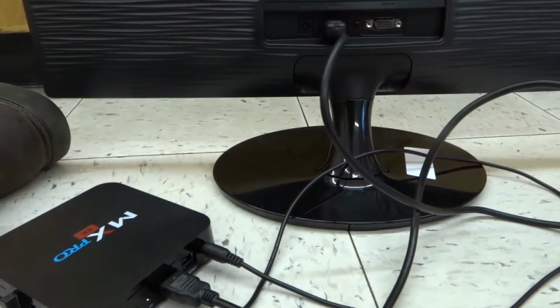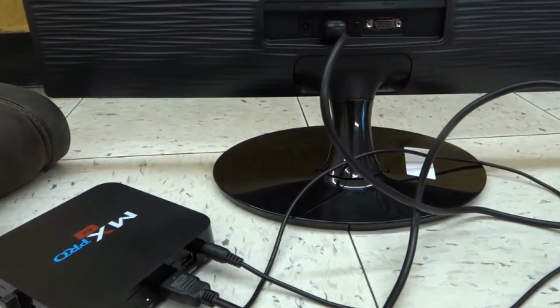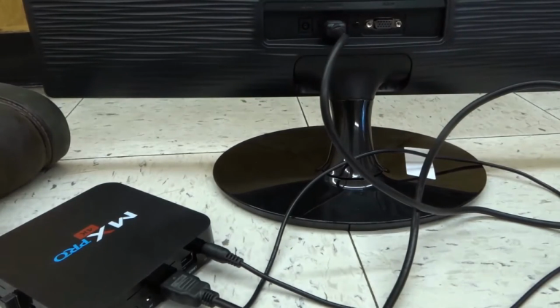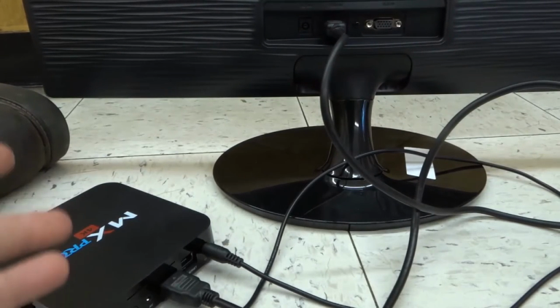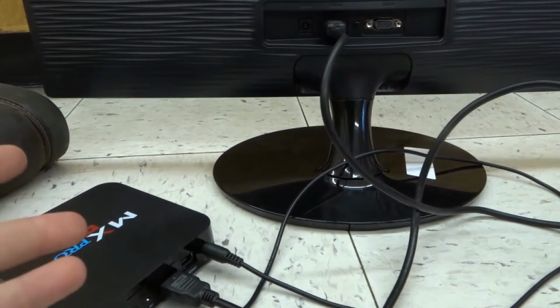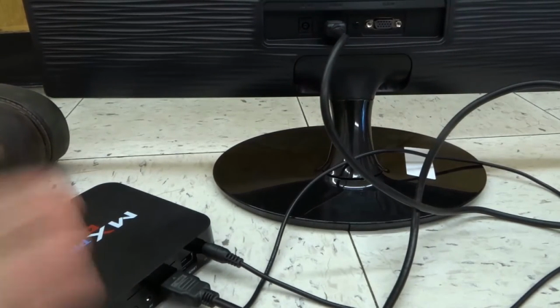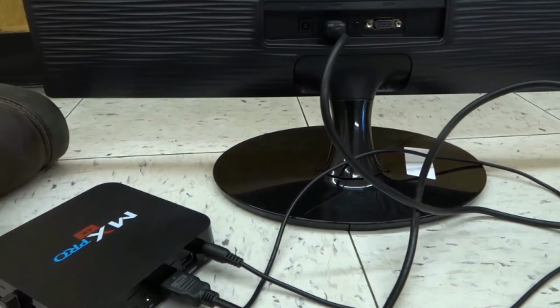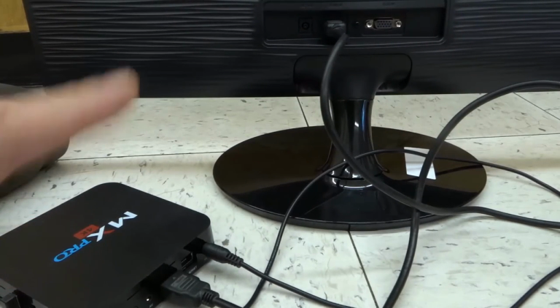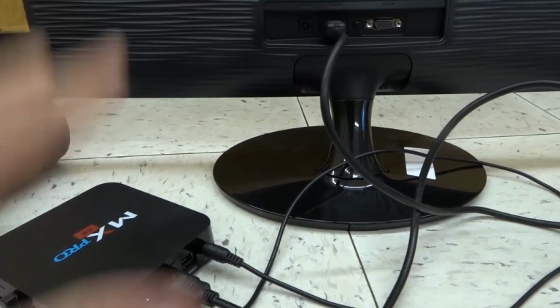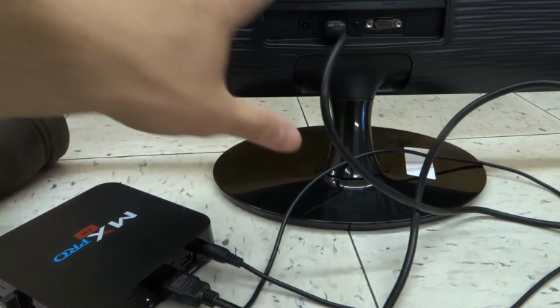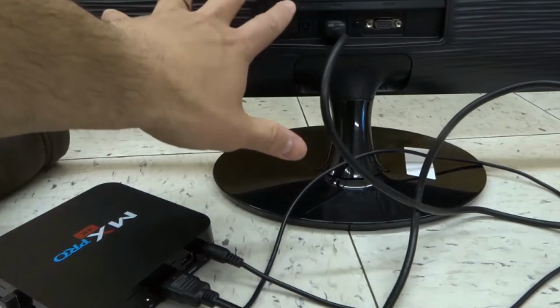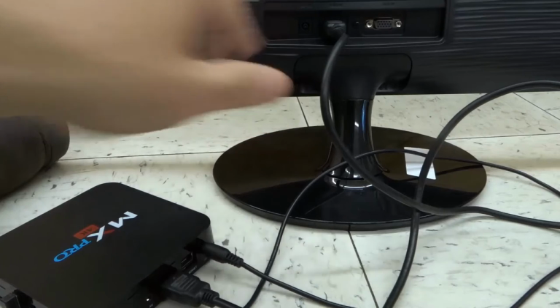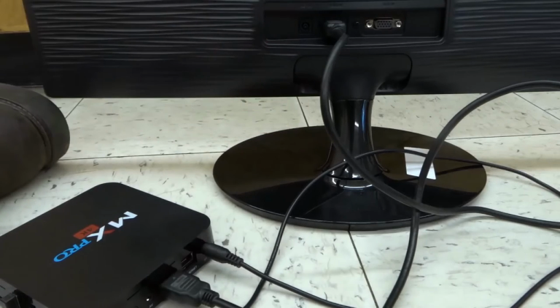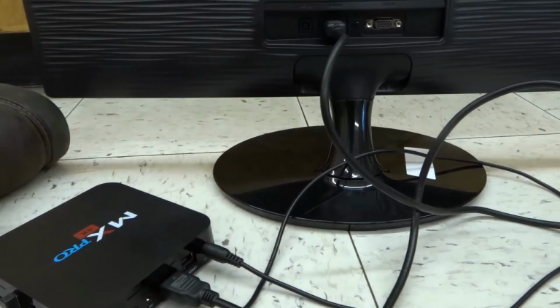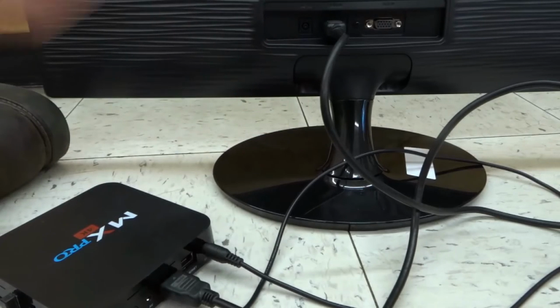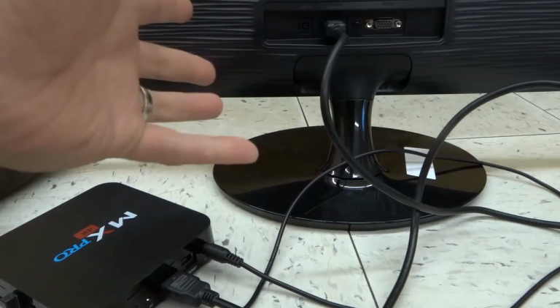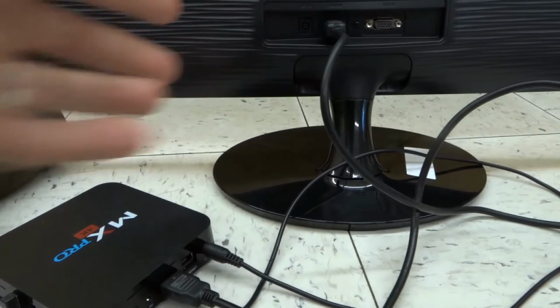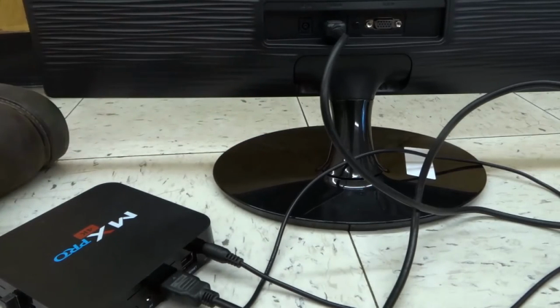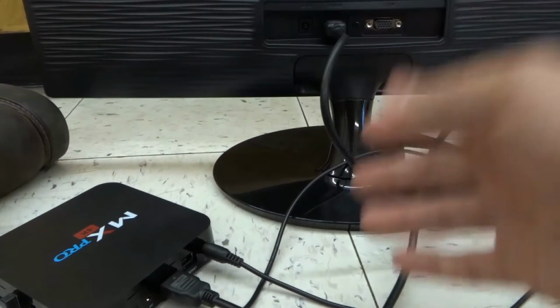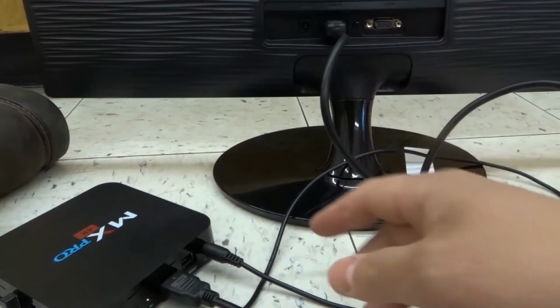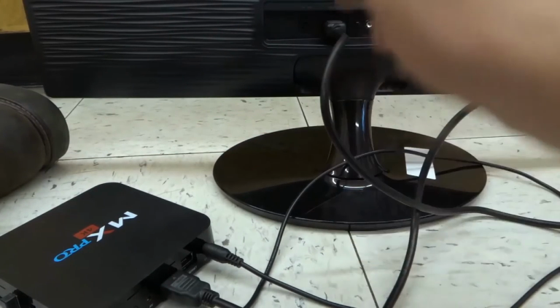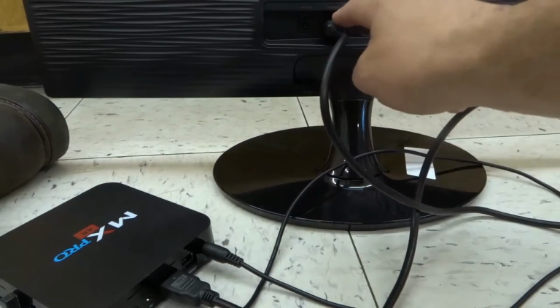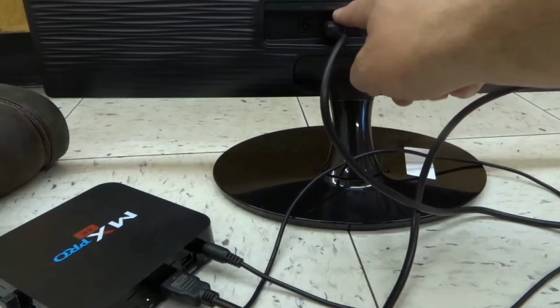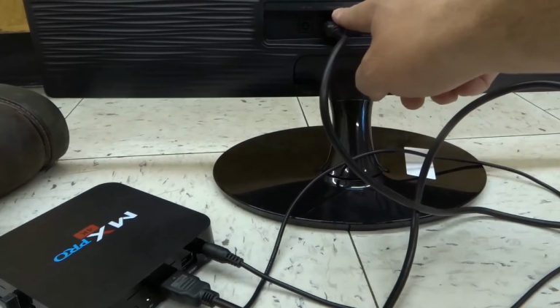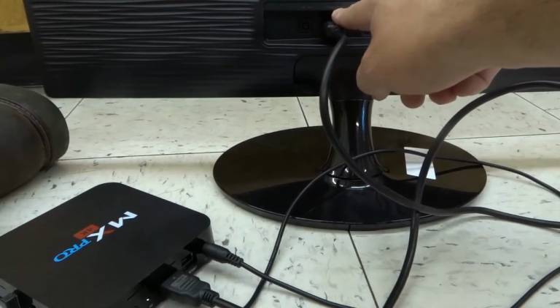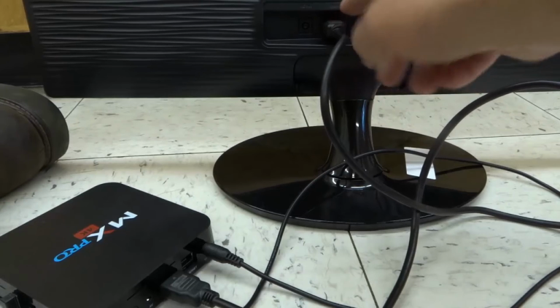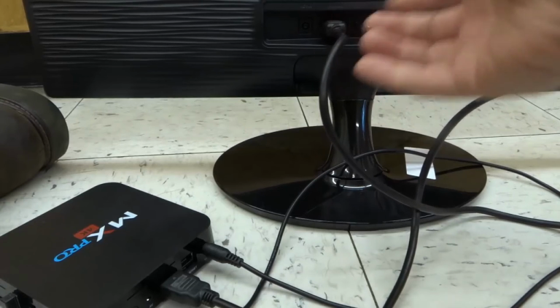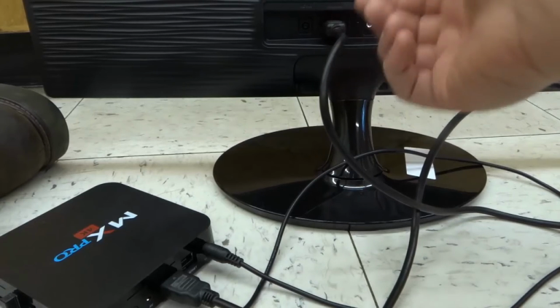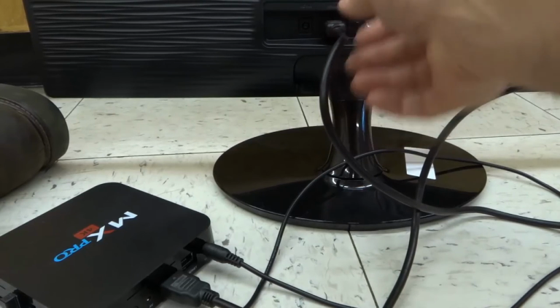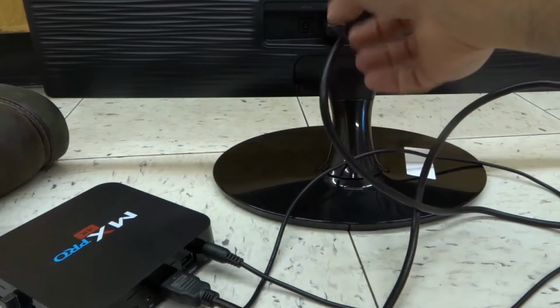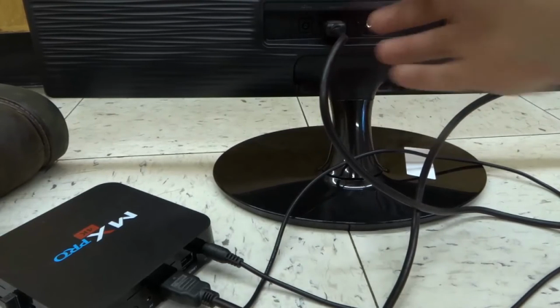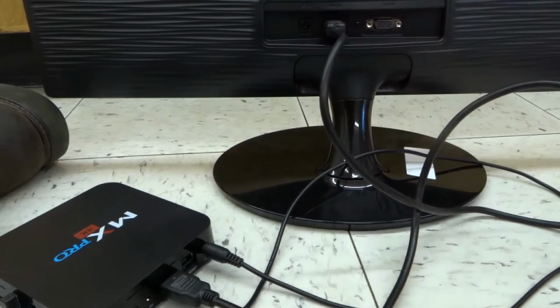Once you've plugged both of them in, all you need to do is go on the monitor and switch it to the mode that is HDMI, or whatever the input is.